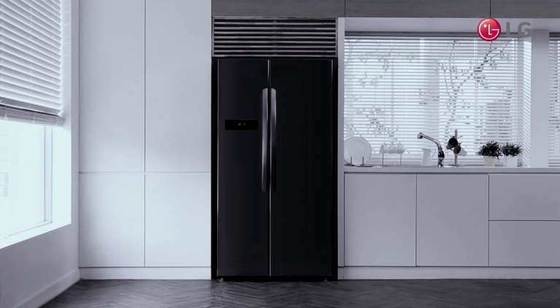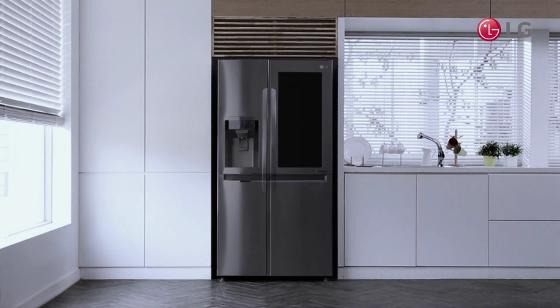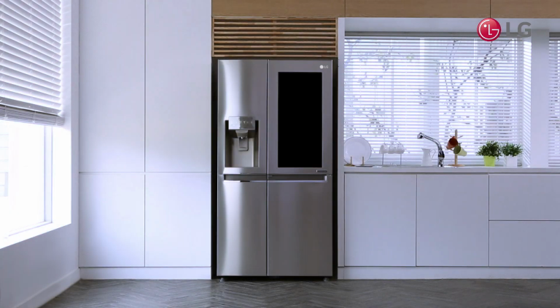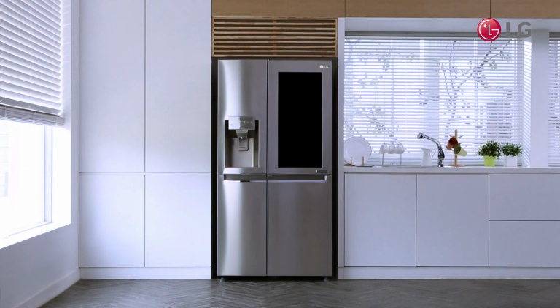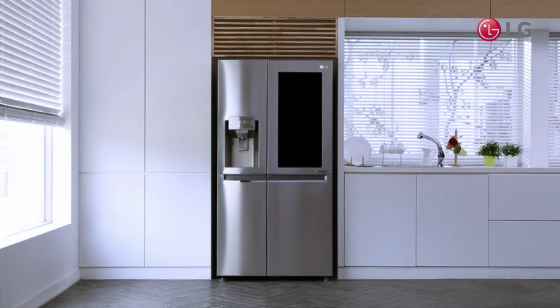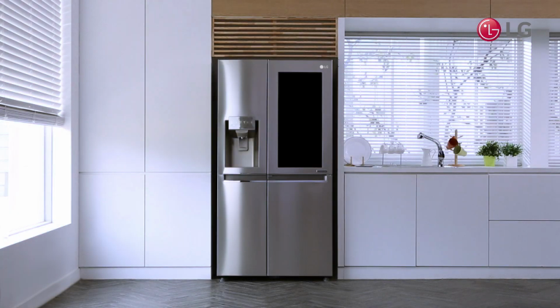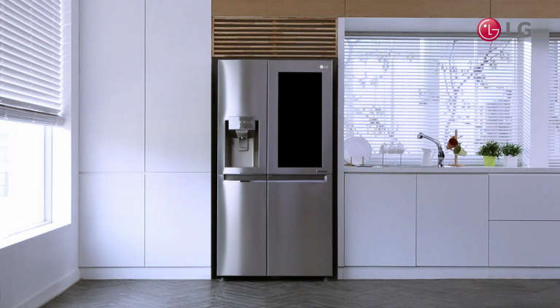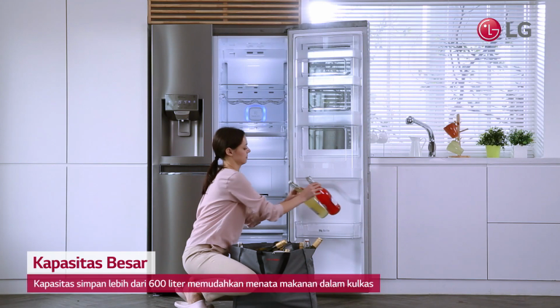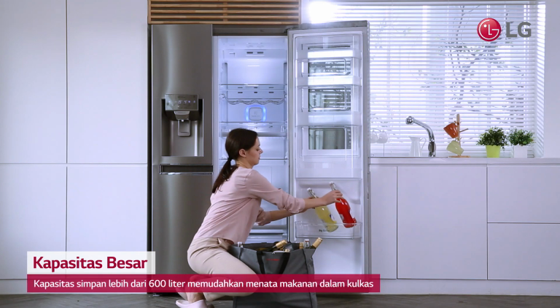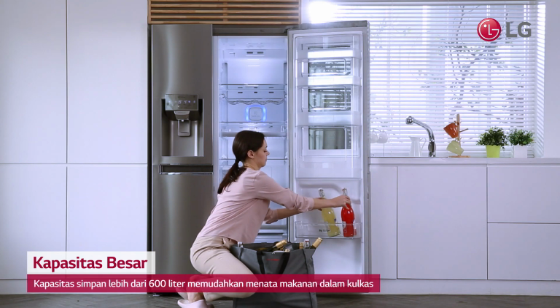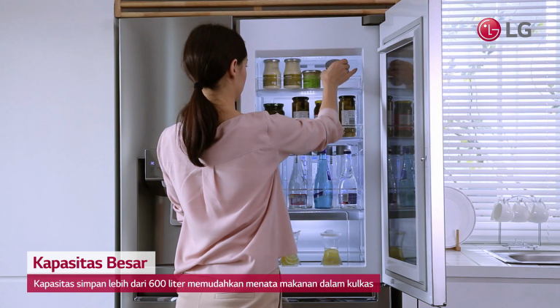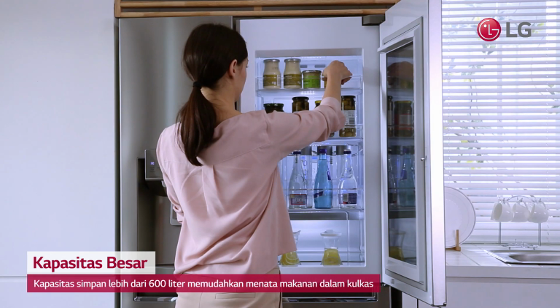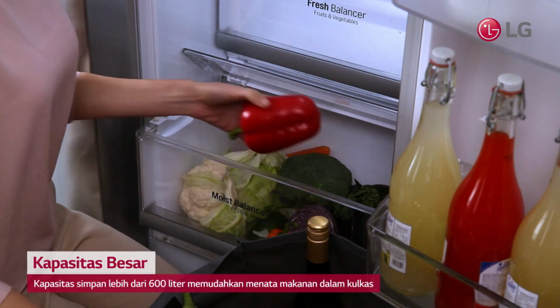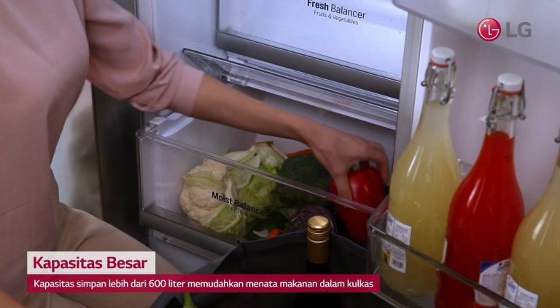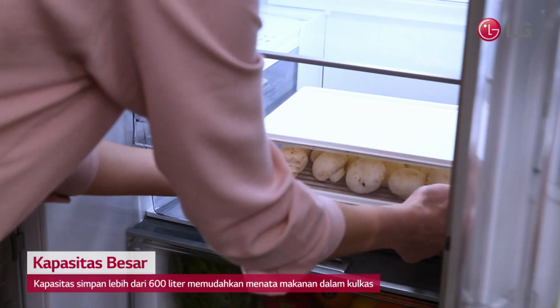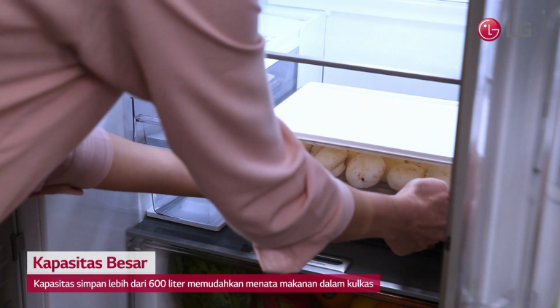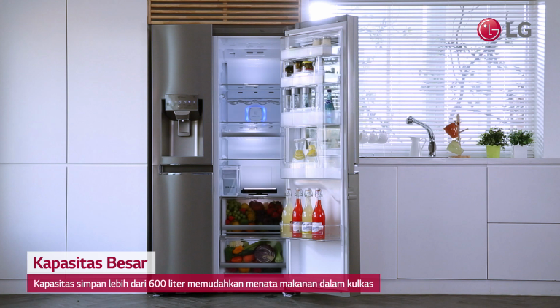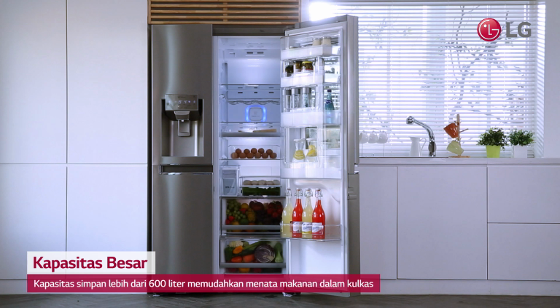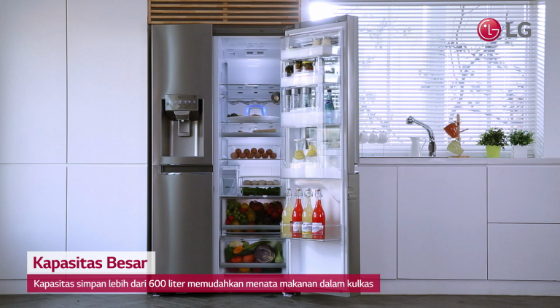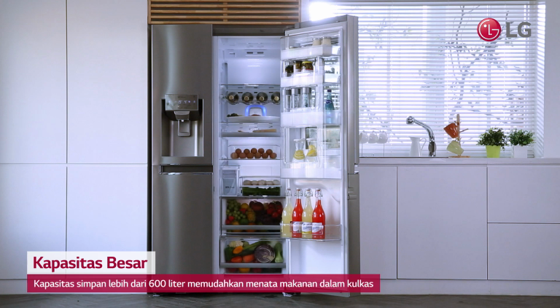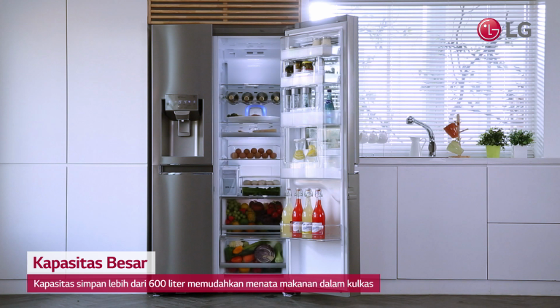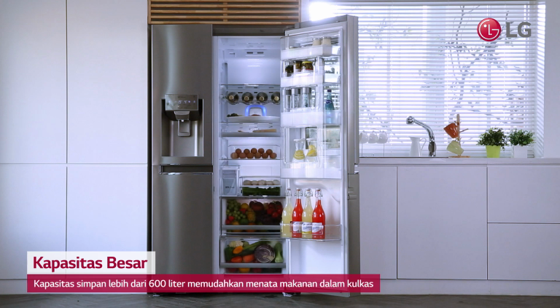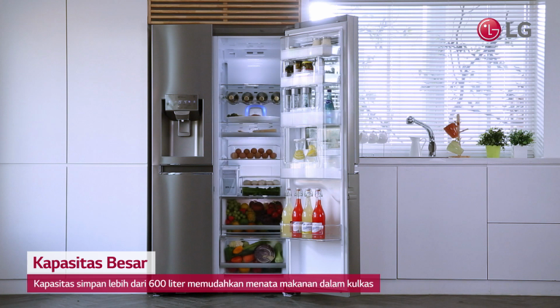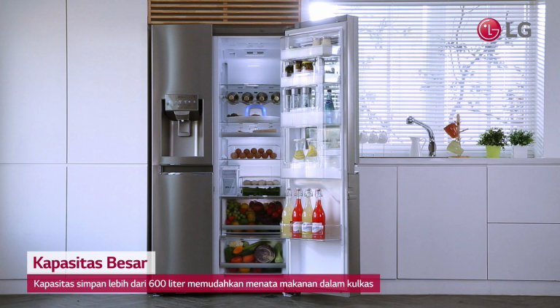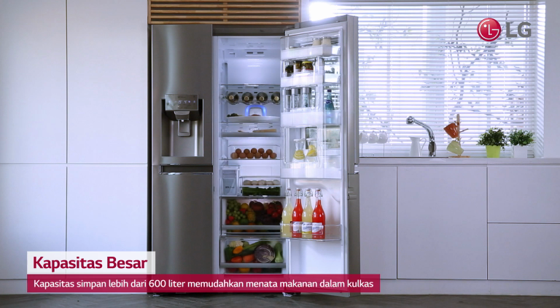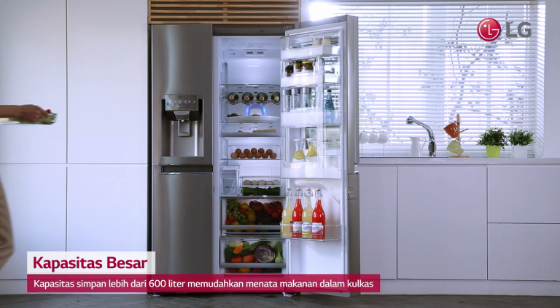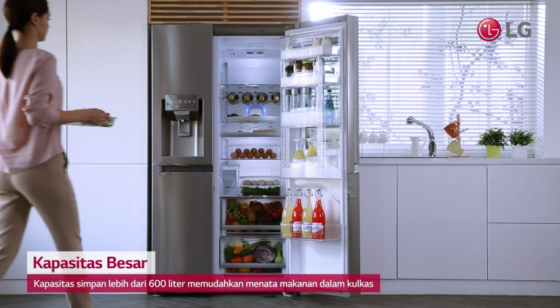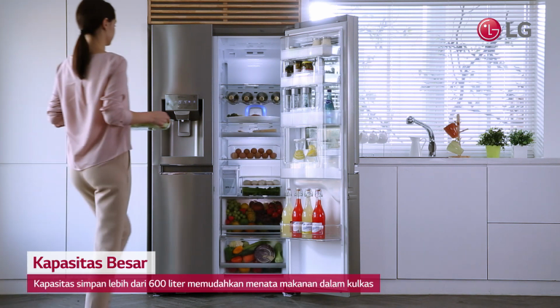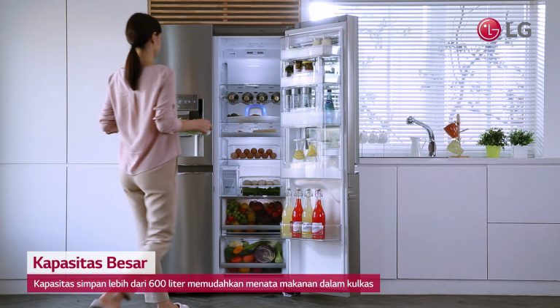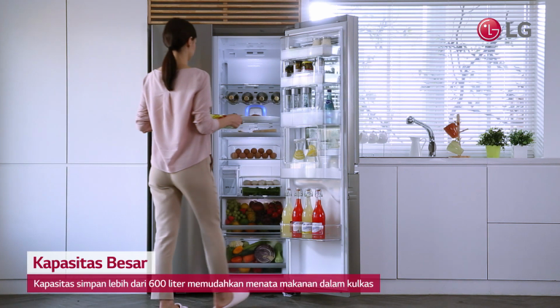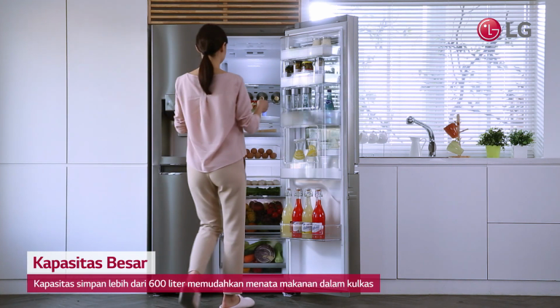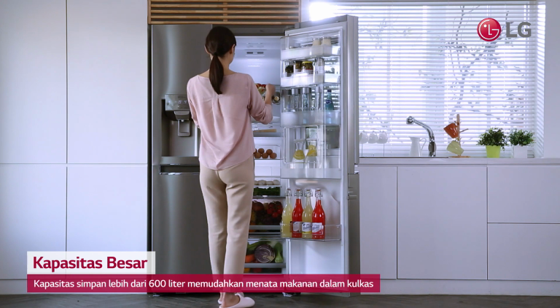LG's InstaView door-in-door refrigerator is scientifically designed to store more with over 600 liters of space for your food, so you can more effectively and simply pack your fridge.